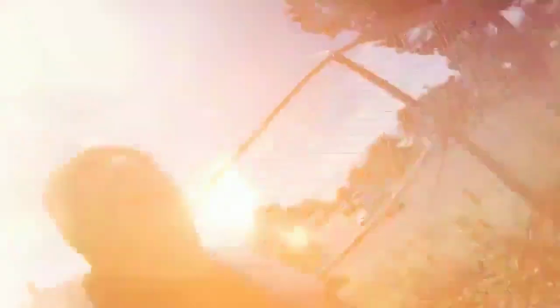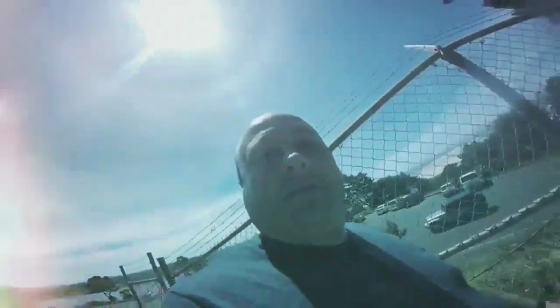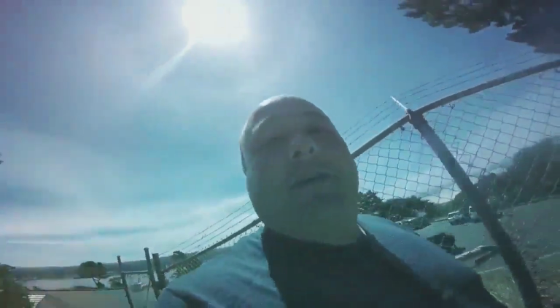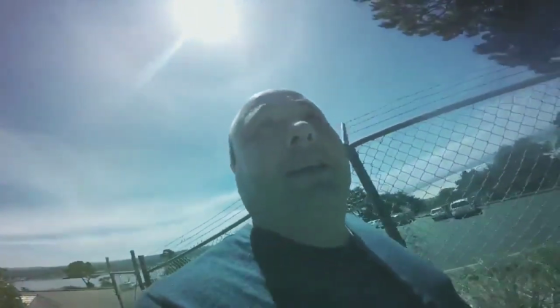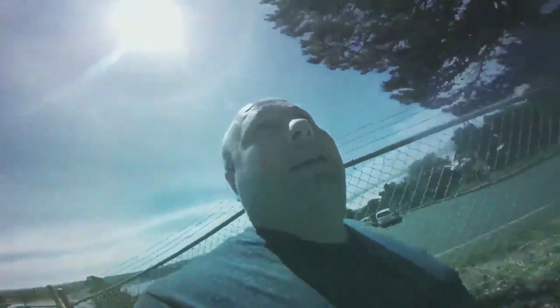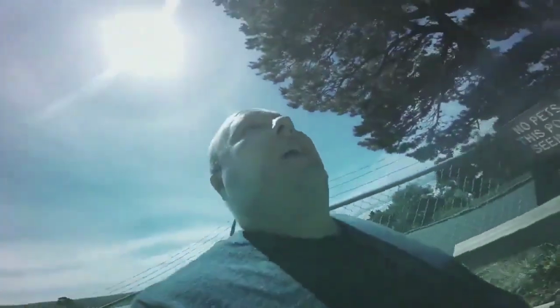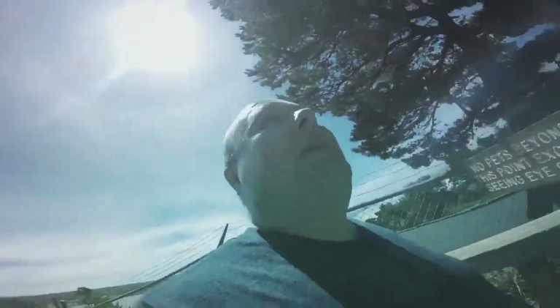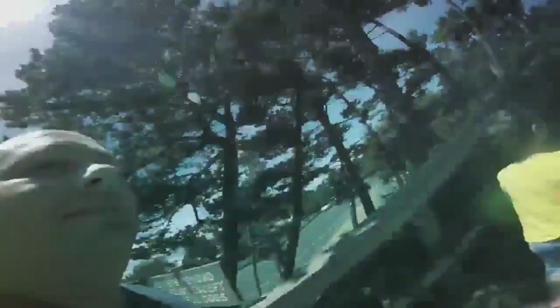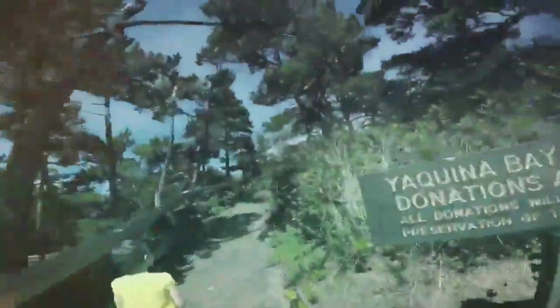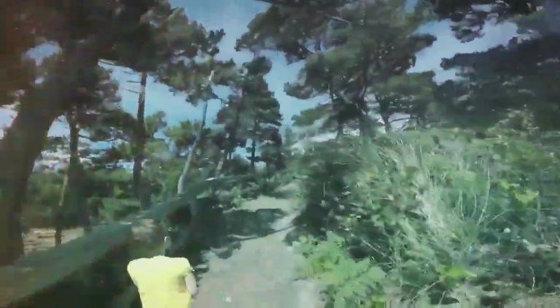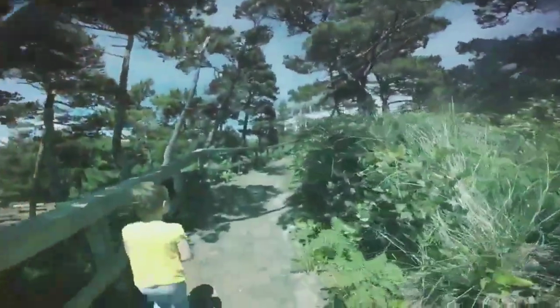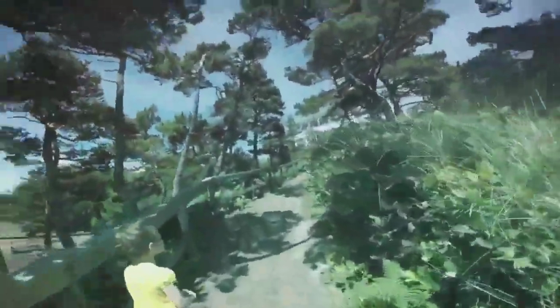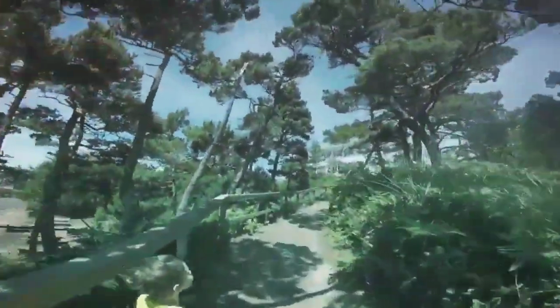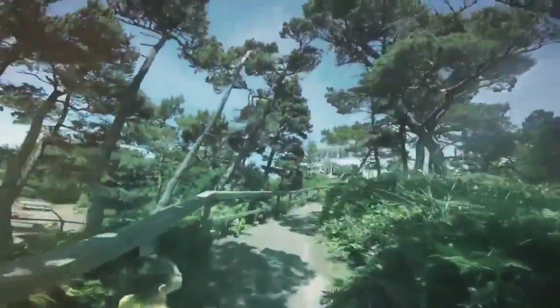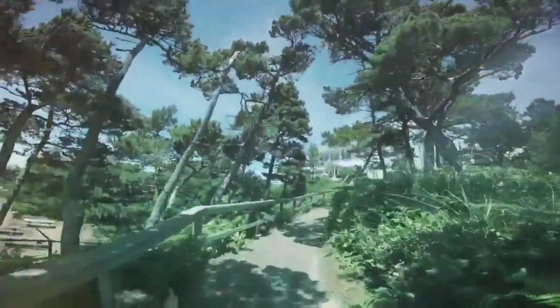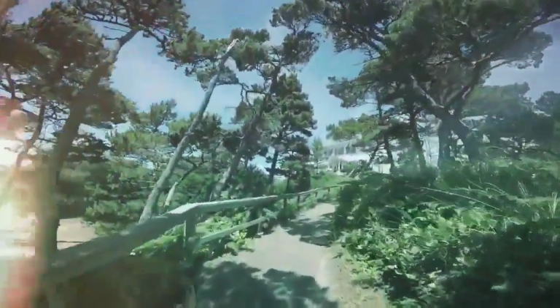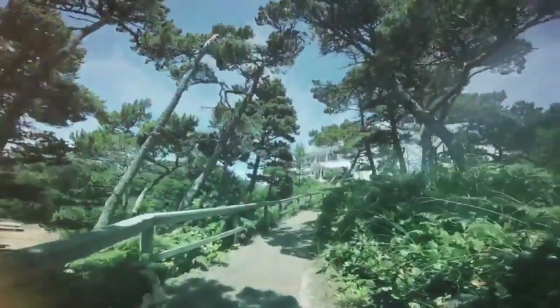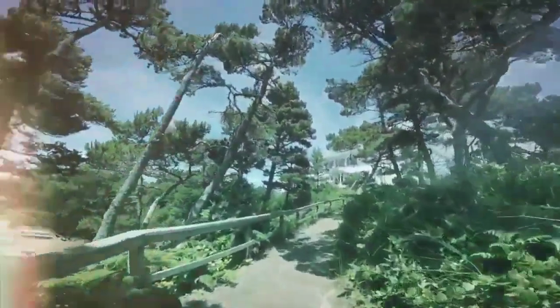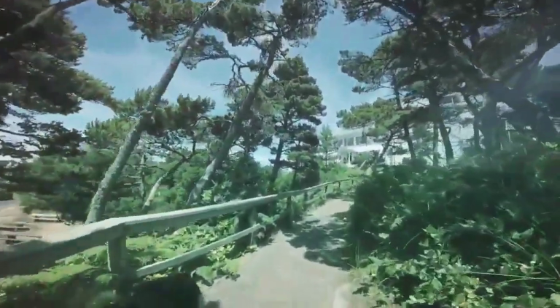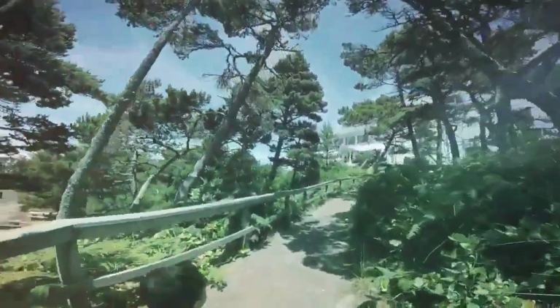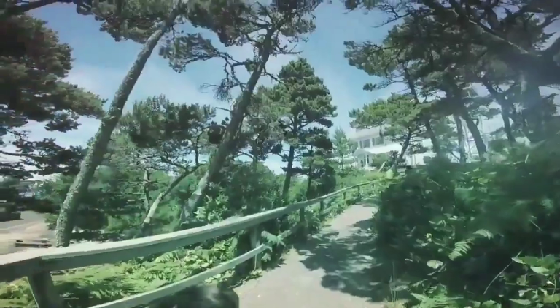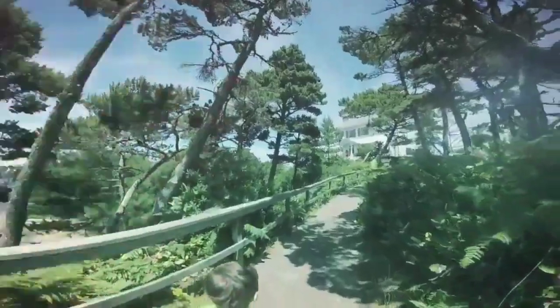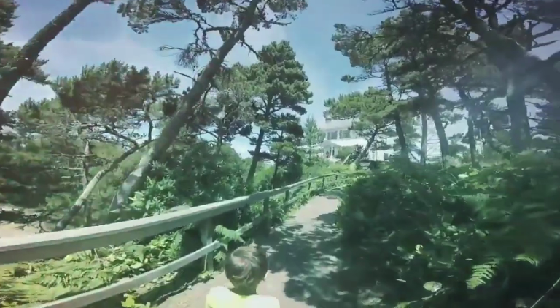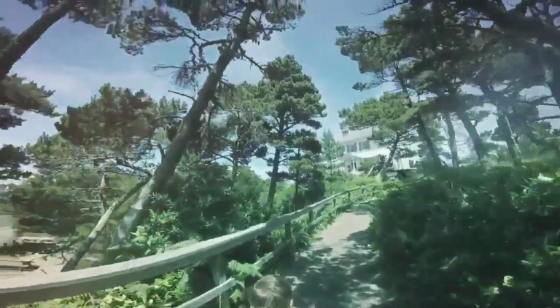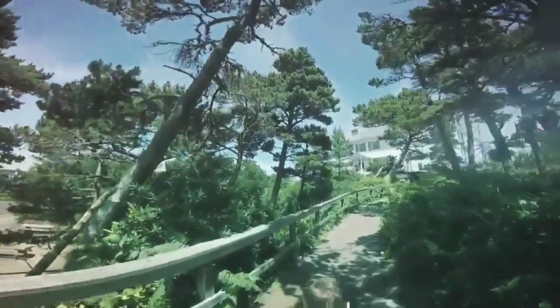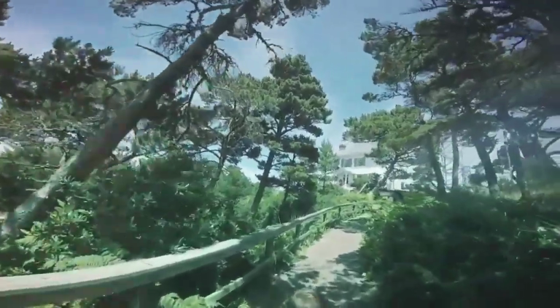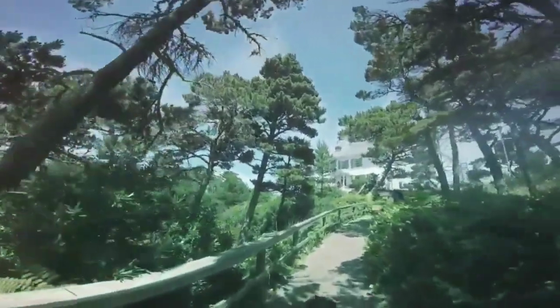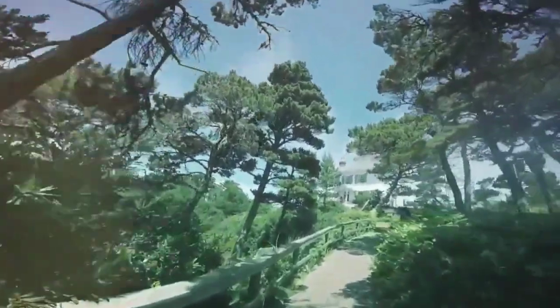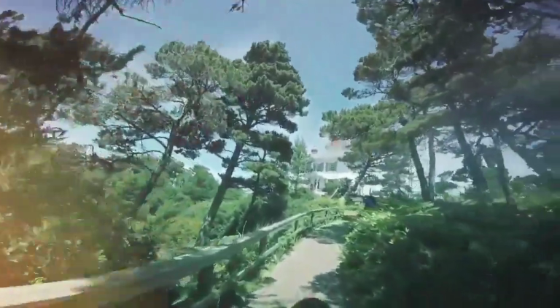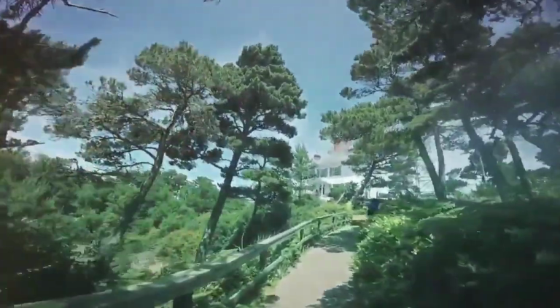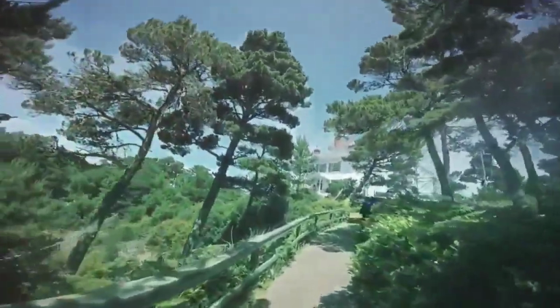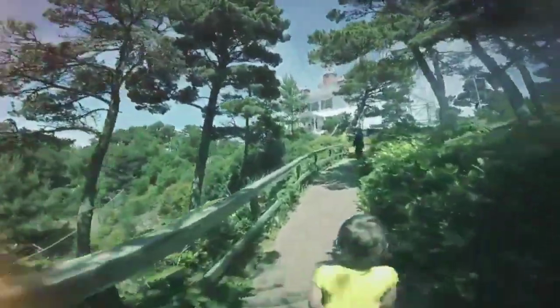We're still going up the hill to the lighthouse — there it is. It's a little one. That's cool.